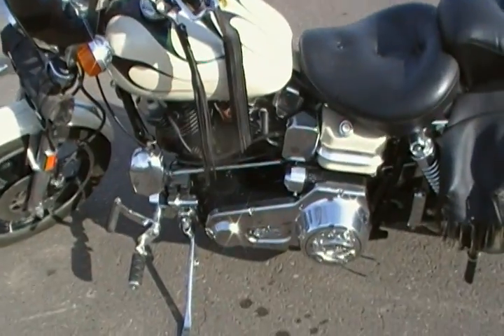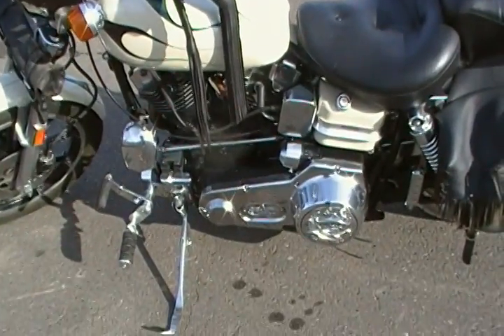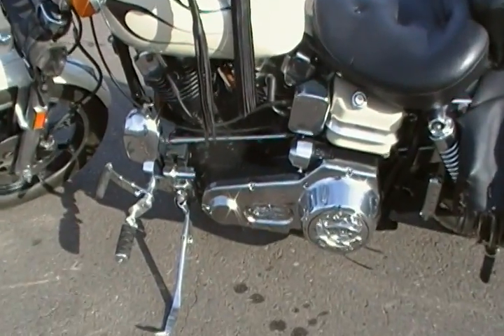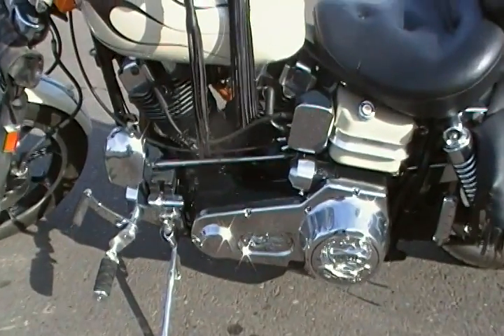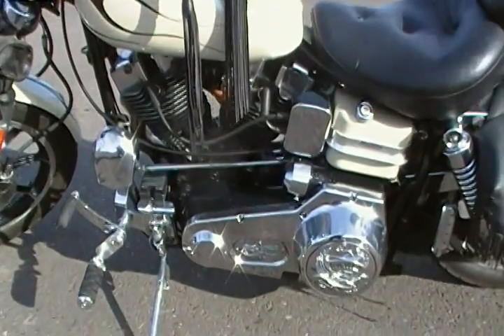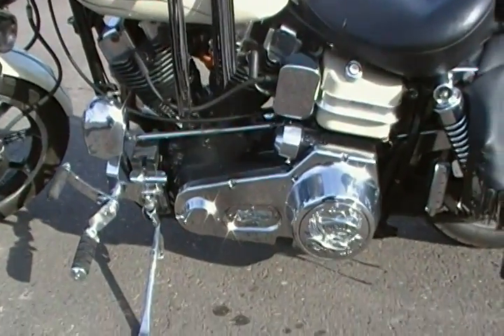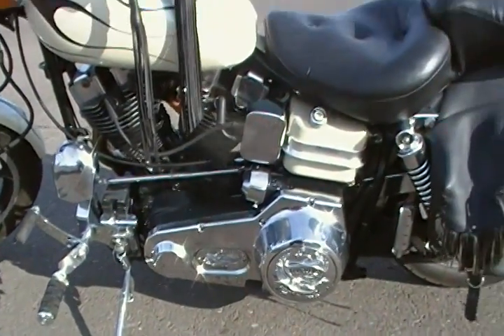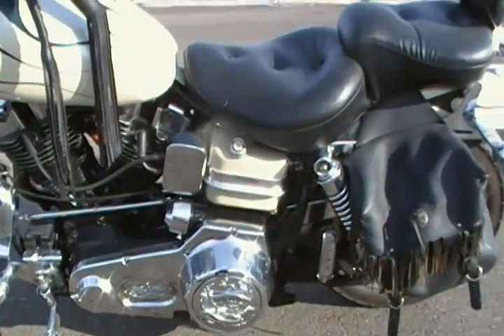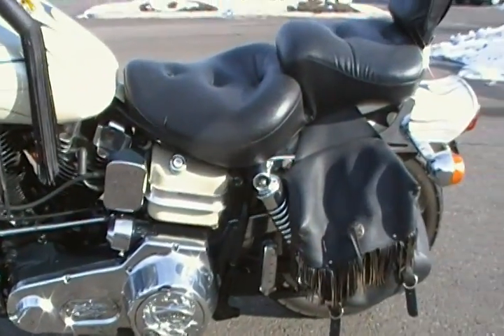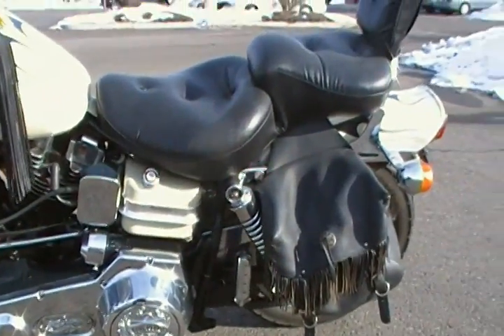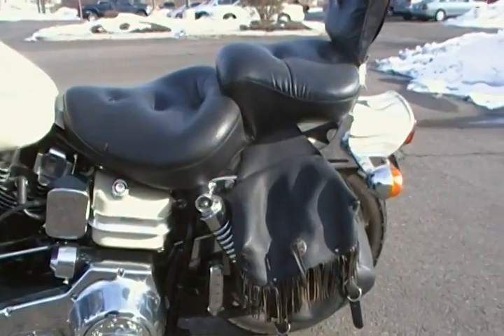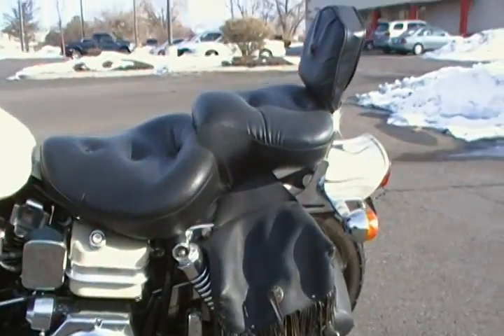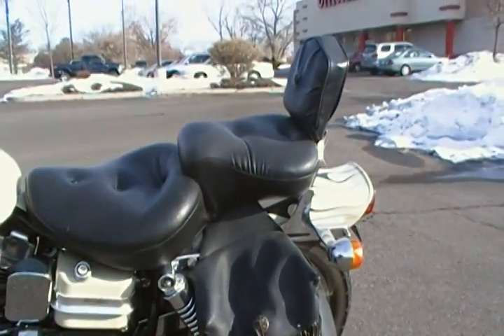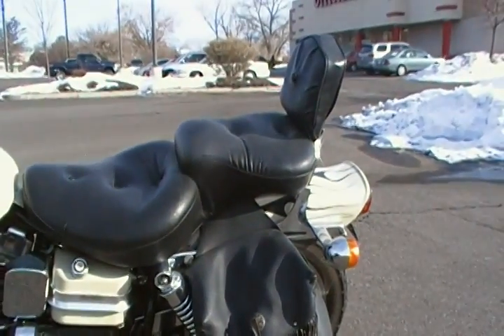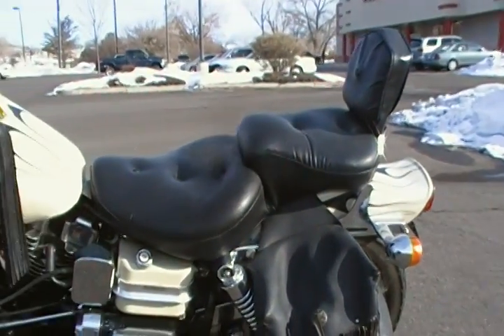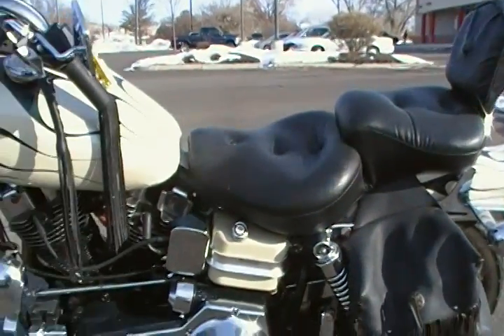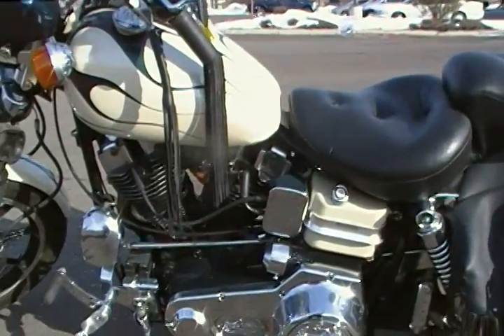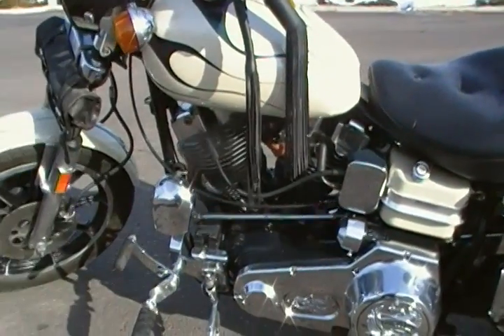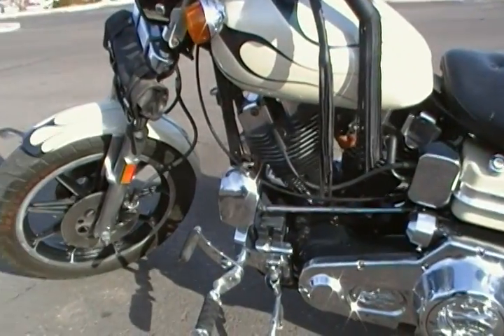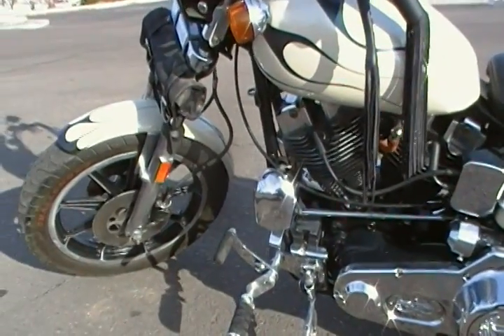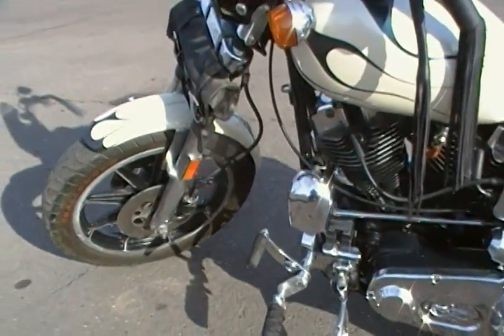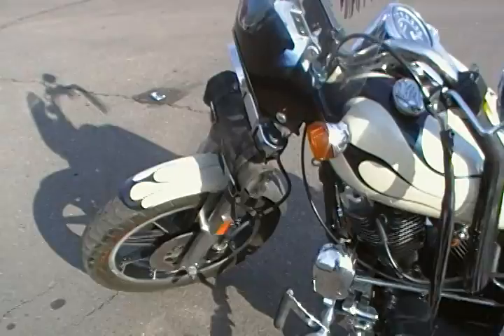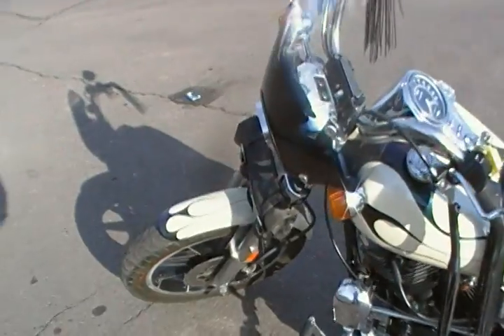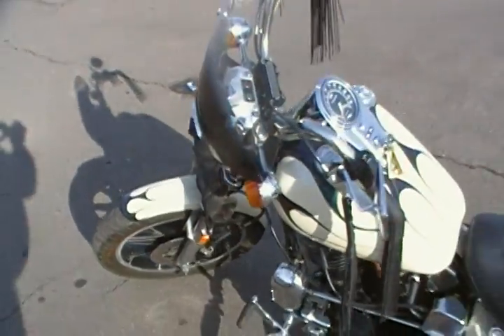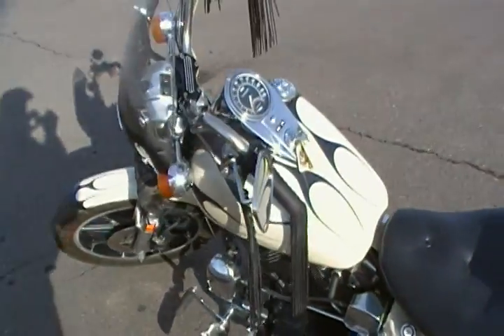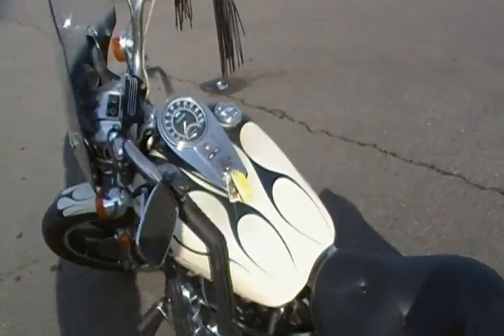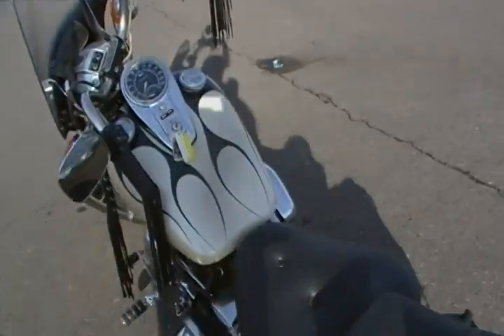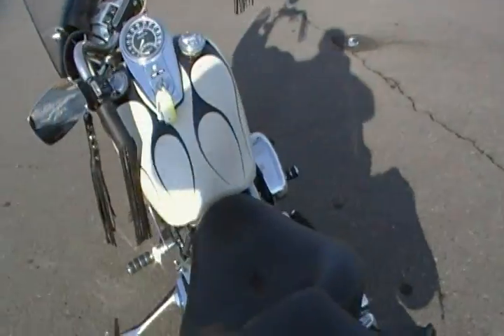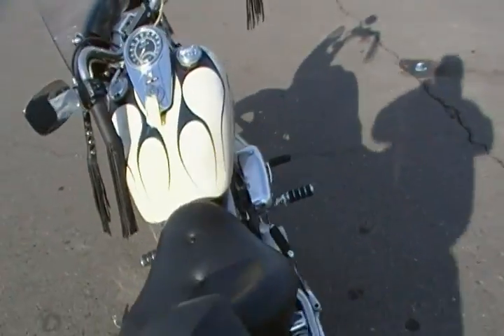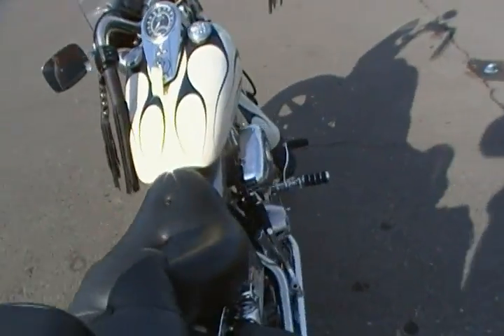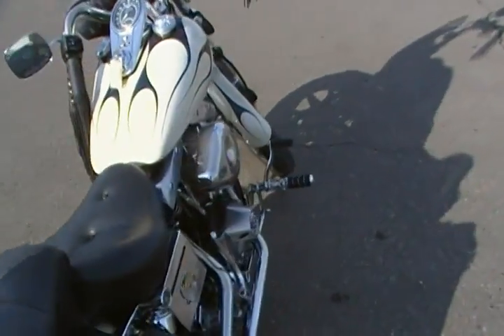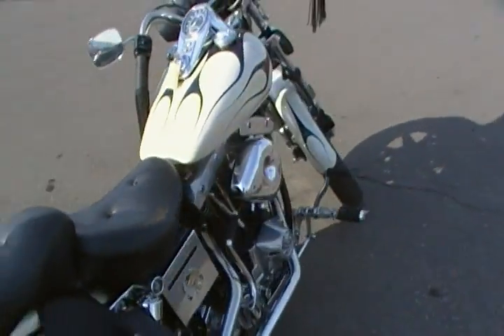I'm going to get you a little bit better picture of some of the chrome stuff here. It's got the leather saddlebags on the back. It's got the rear seat. I'm going to get a picture of the chrome stuff and the pipes here on the other side.